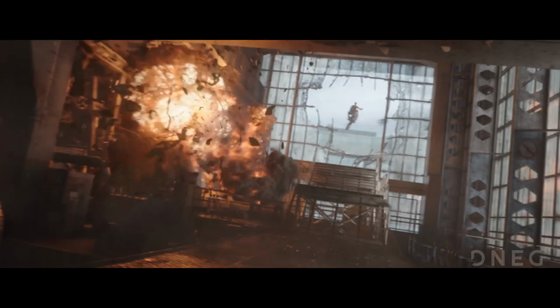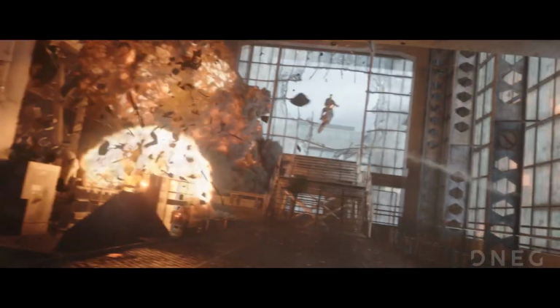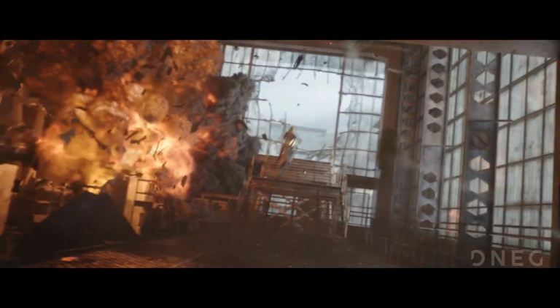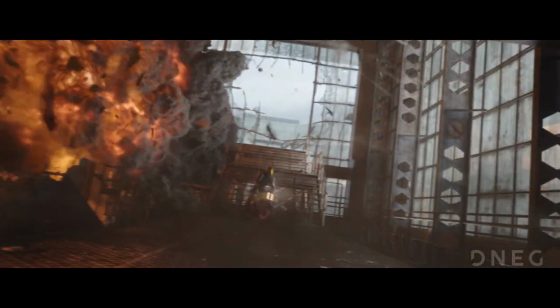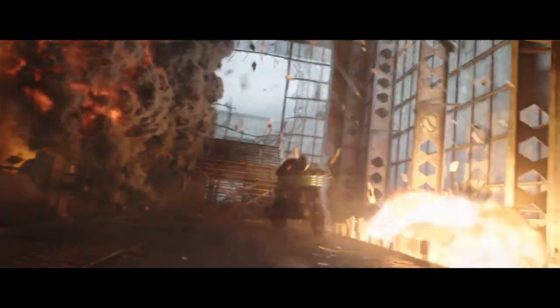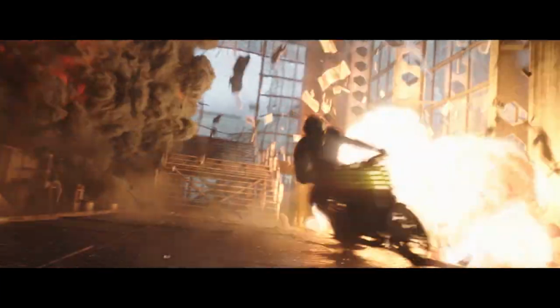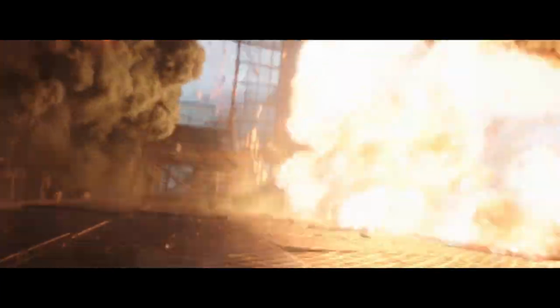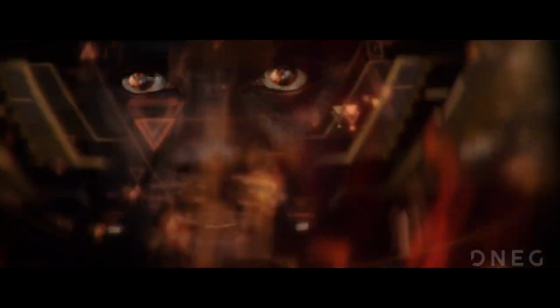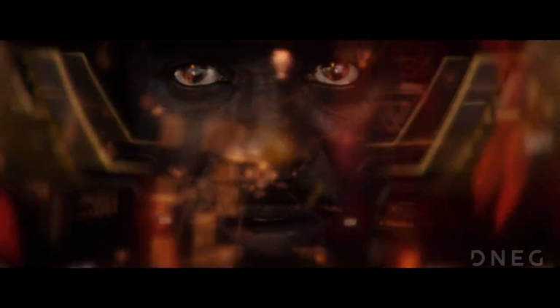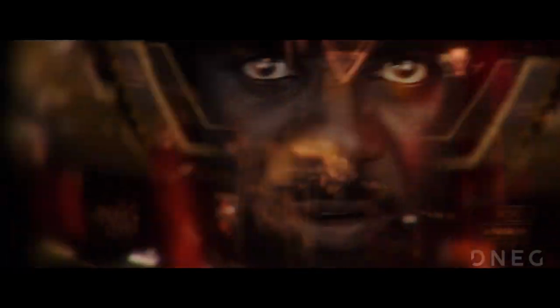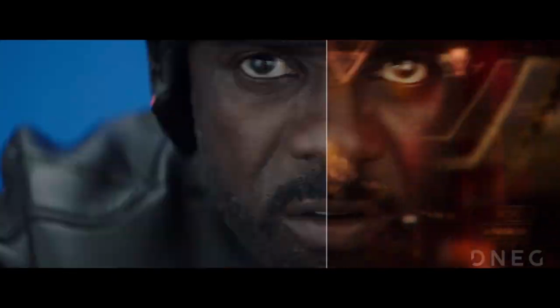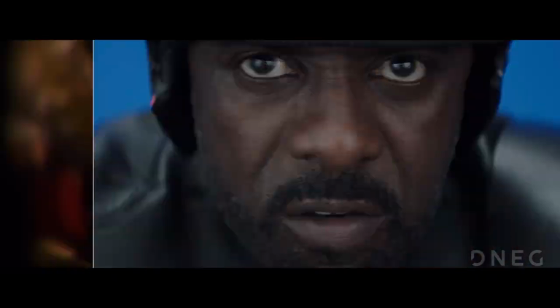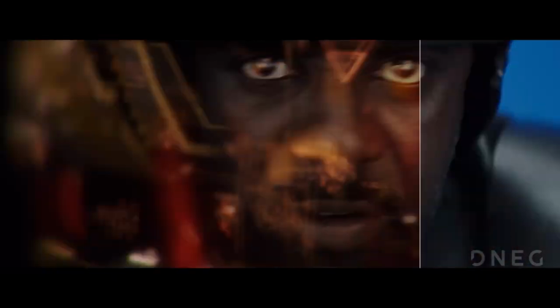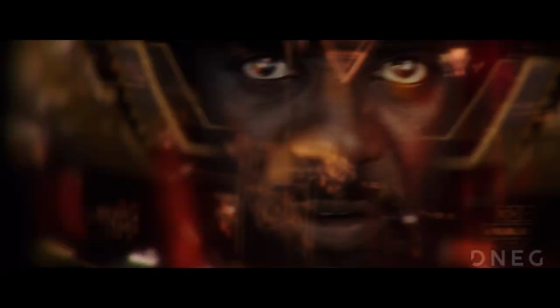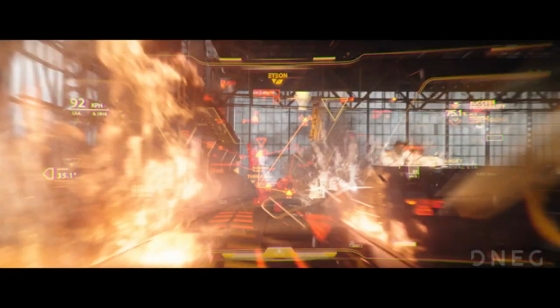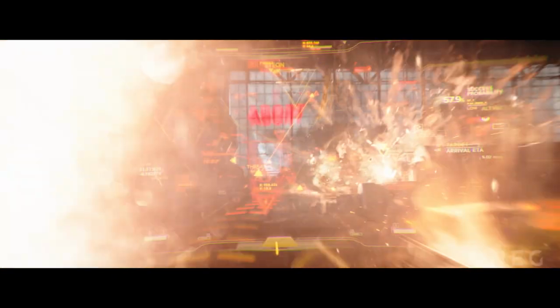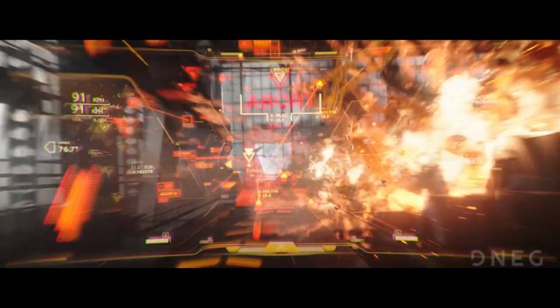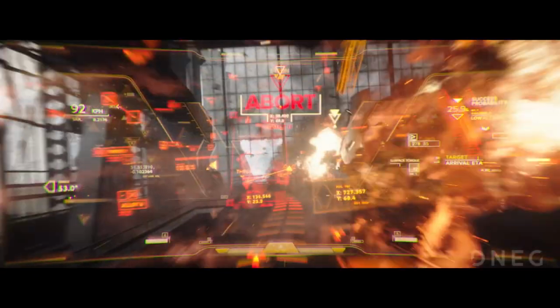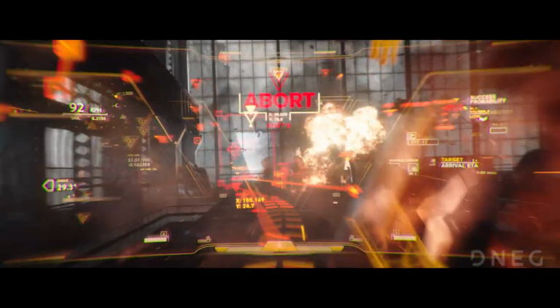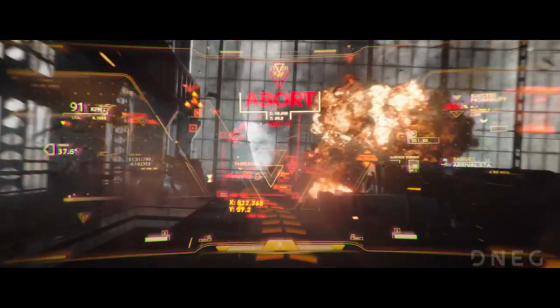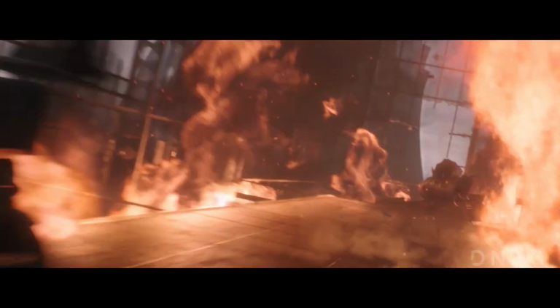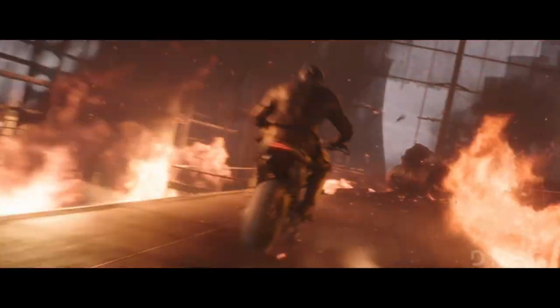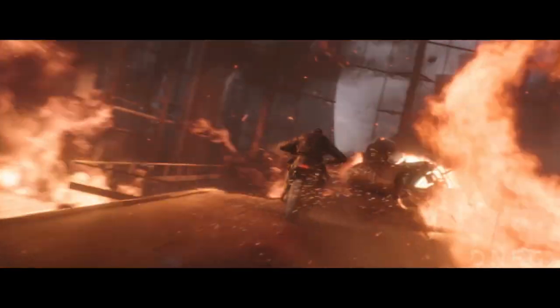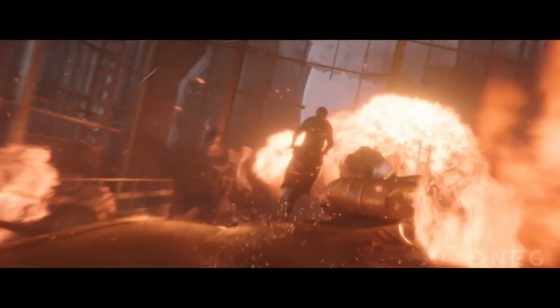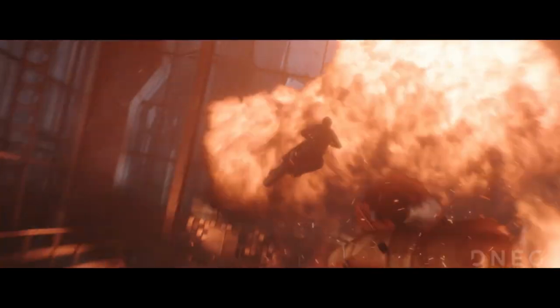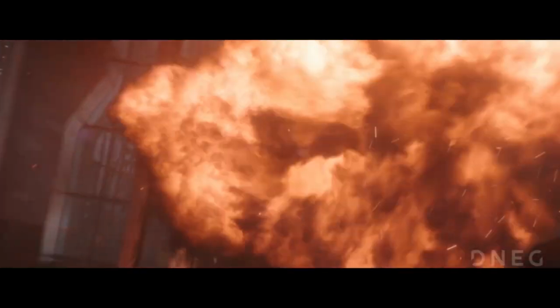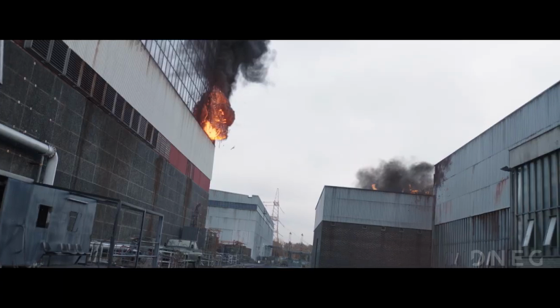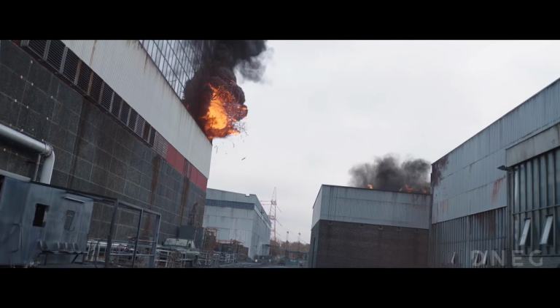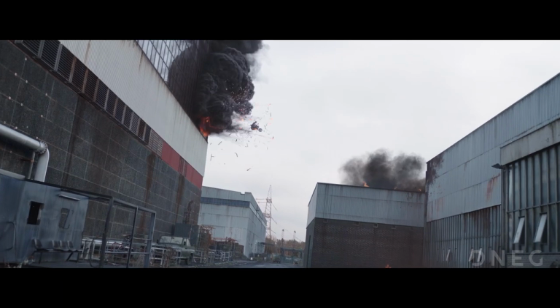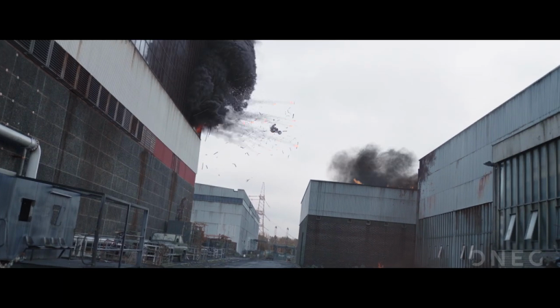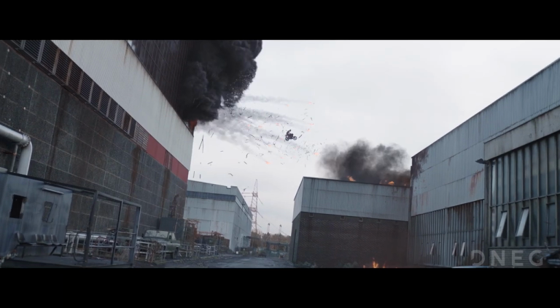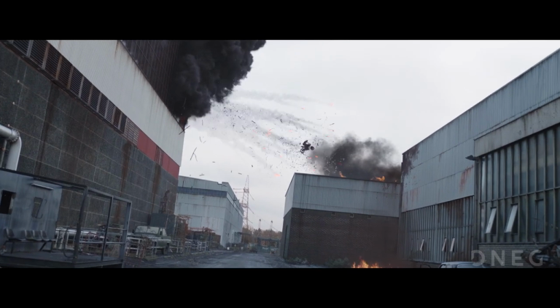Each component was modelled as a sealed mesh with no intersection, allowing for every element of the scene to be destructible, freeing up effects artists to destroy any element of the environment they wanted to.